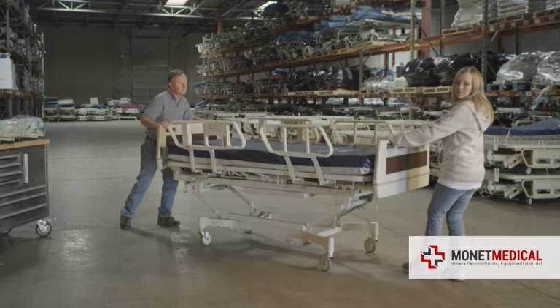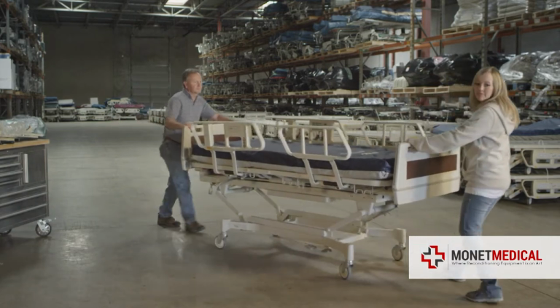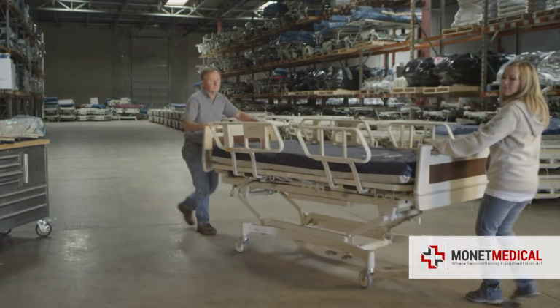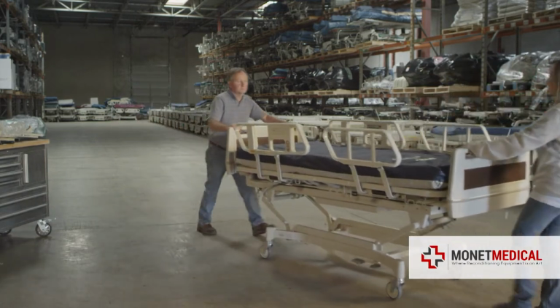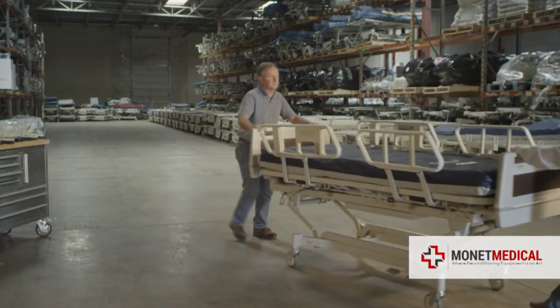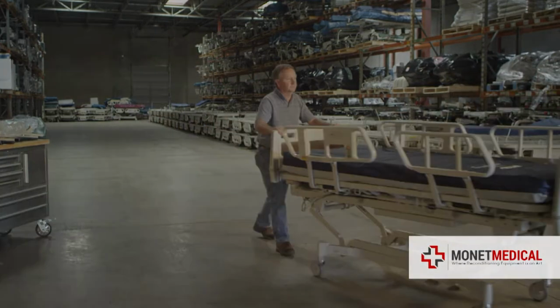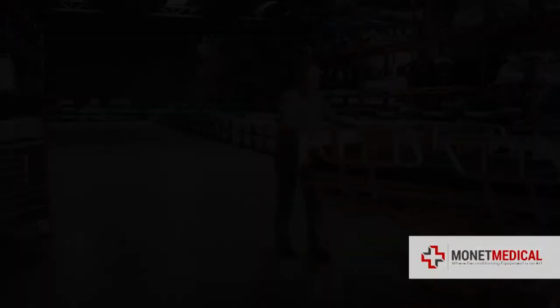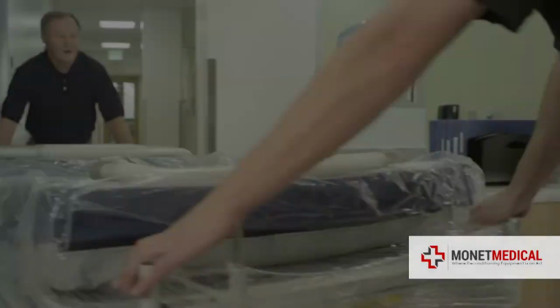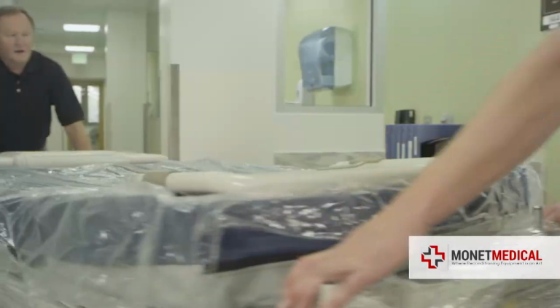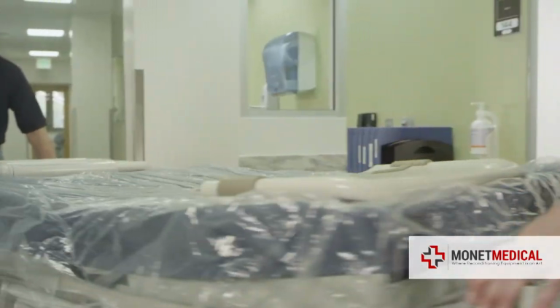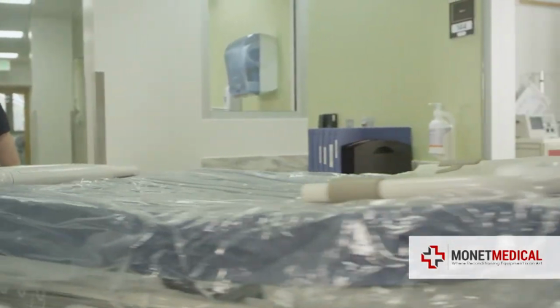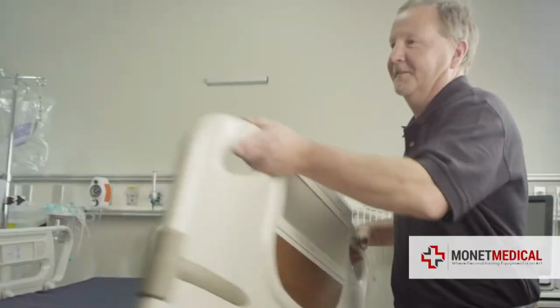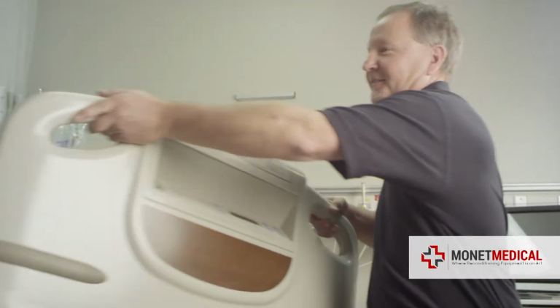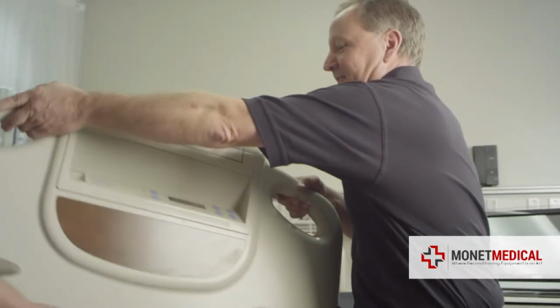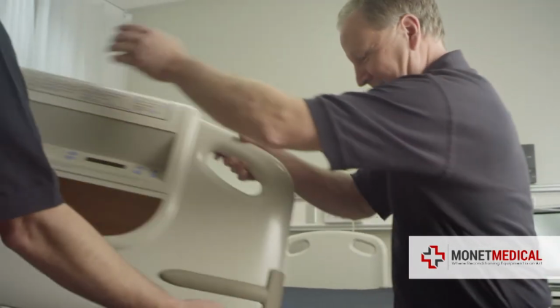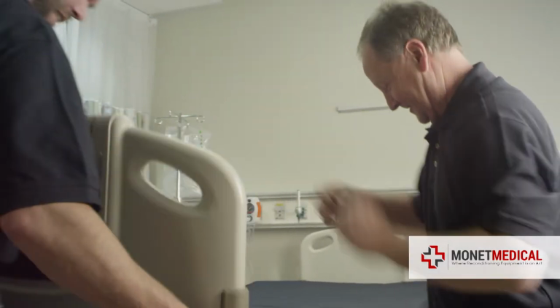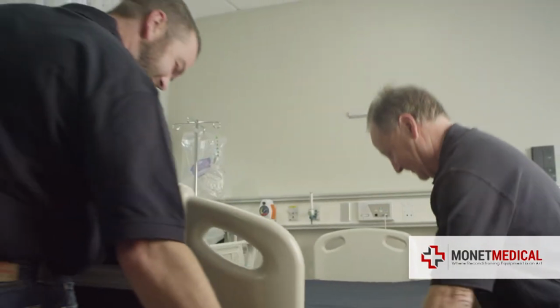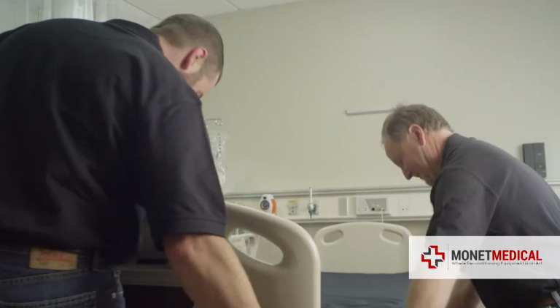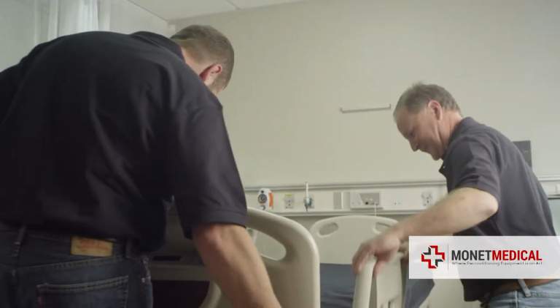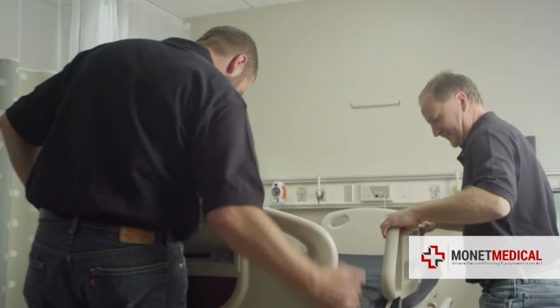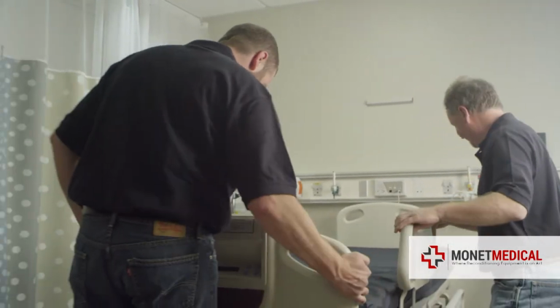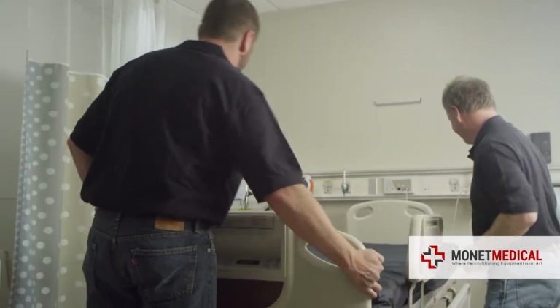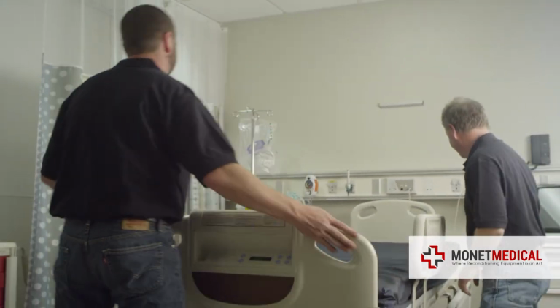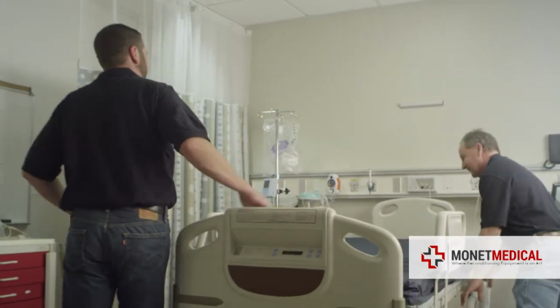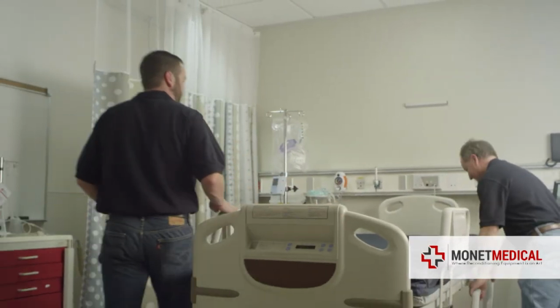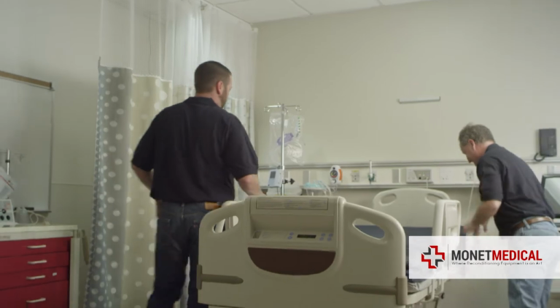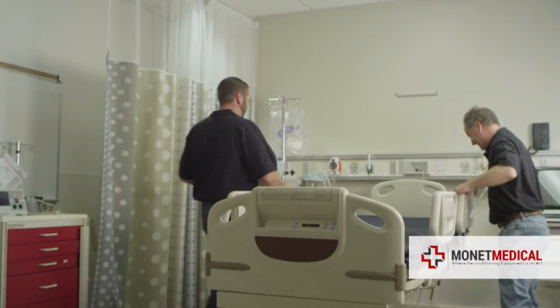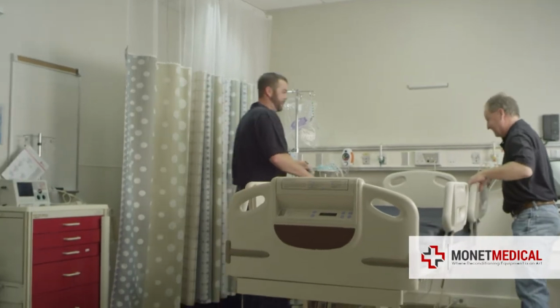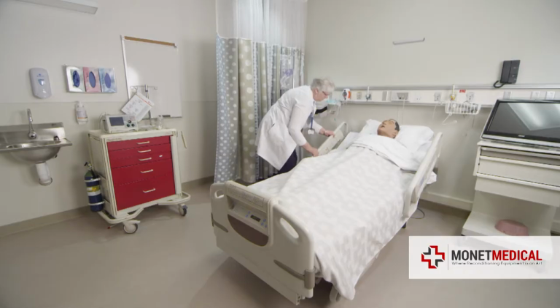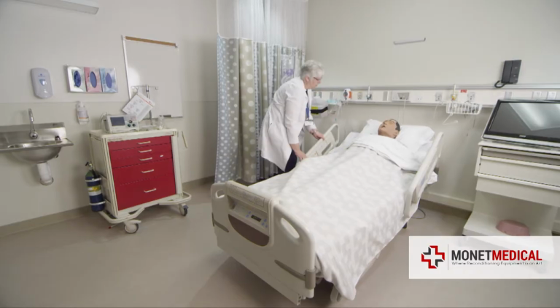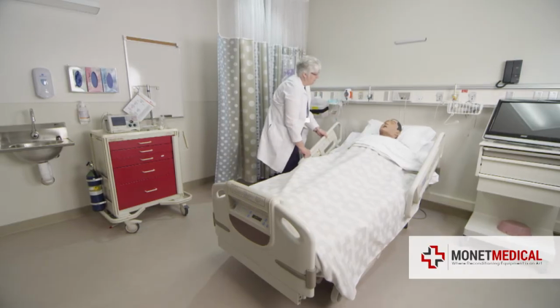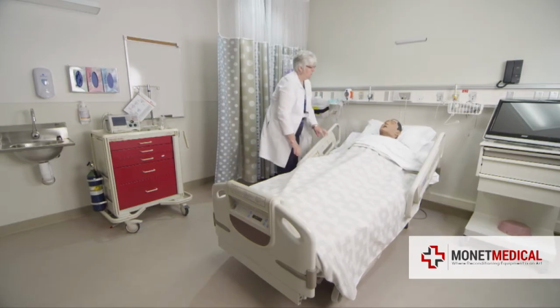Now that your reconditioned bed is as good as new, we want to make sure you receive it that way. Our white glove delivery service includes setup and testing to ensure the product is working perfectly.